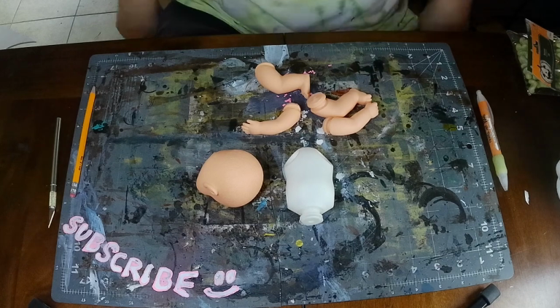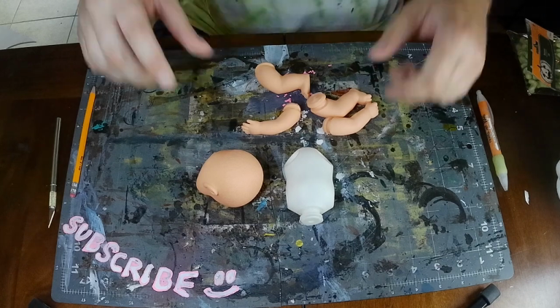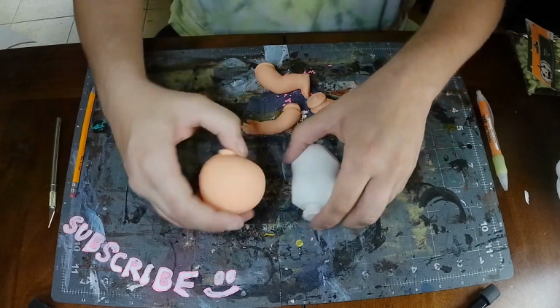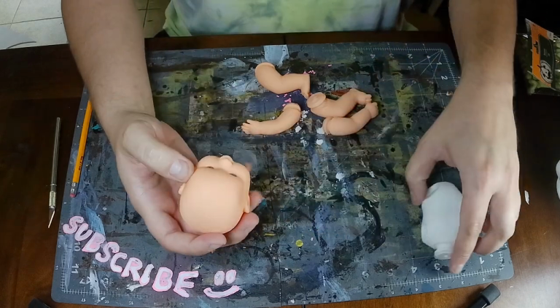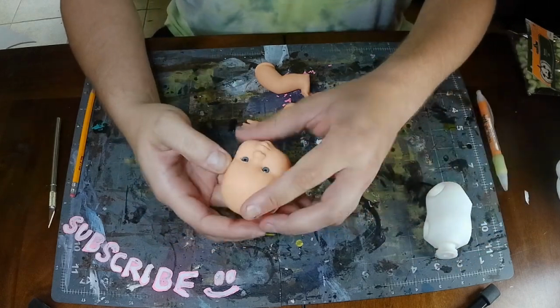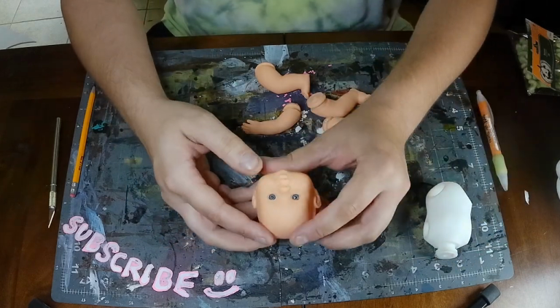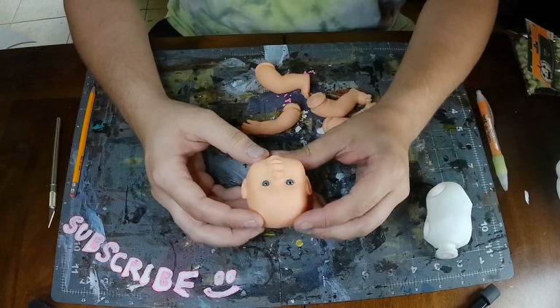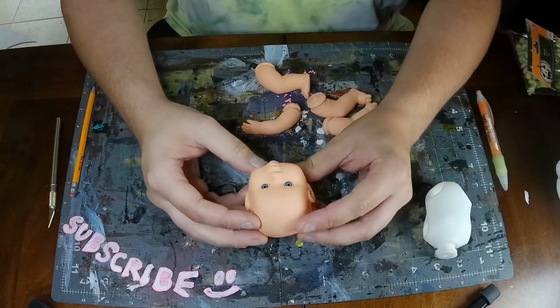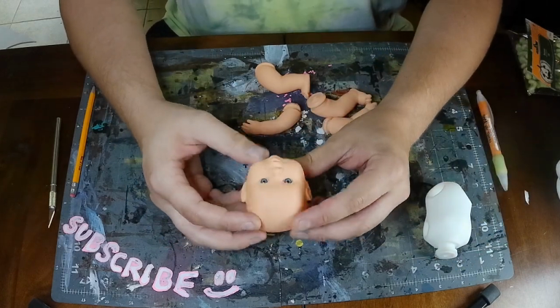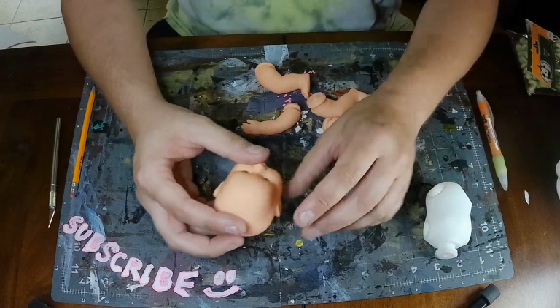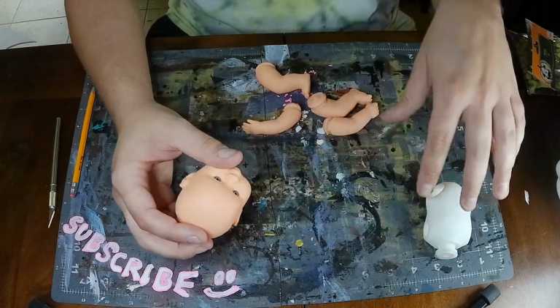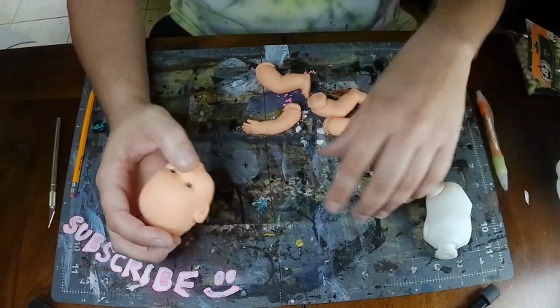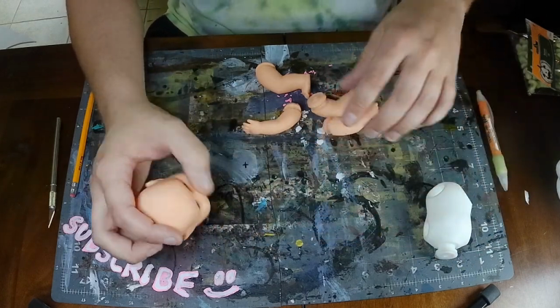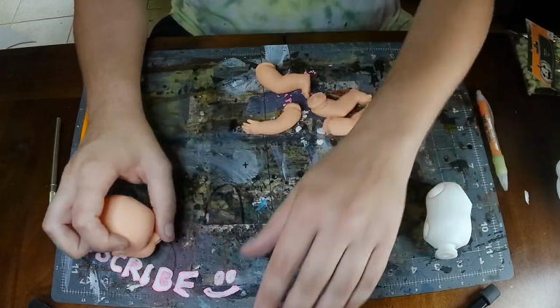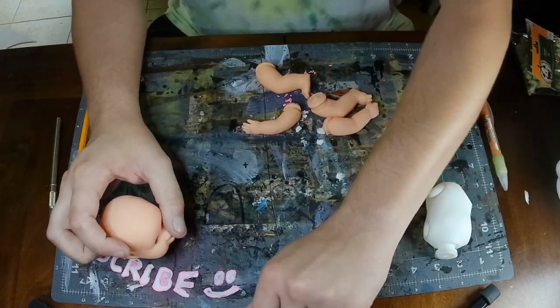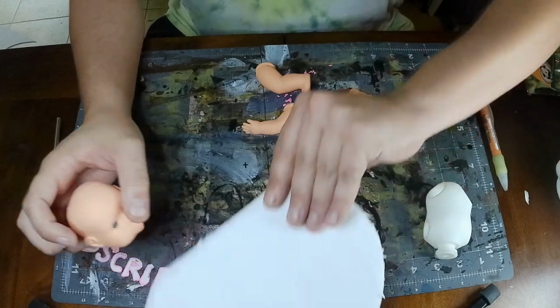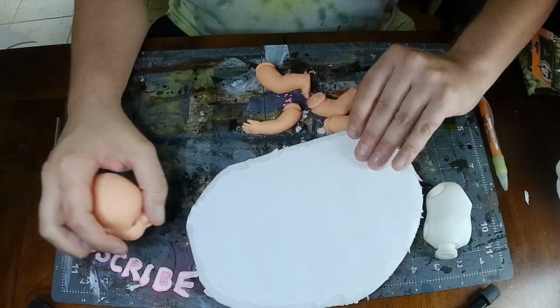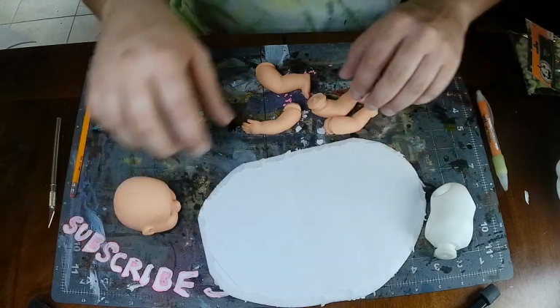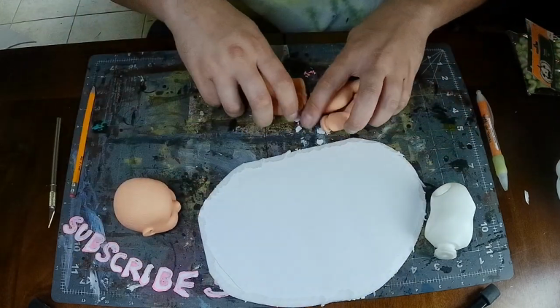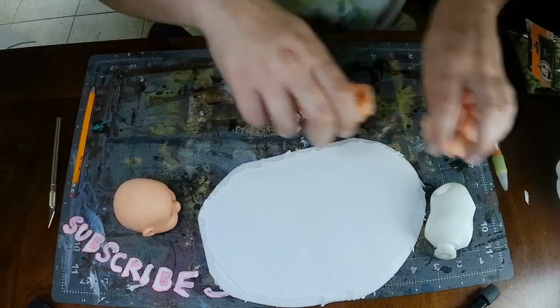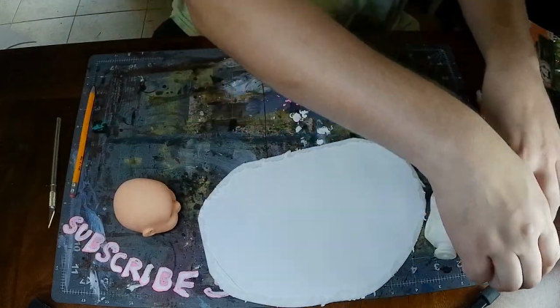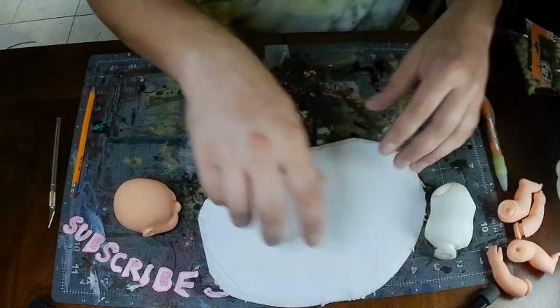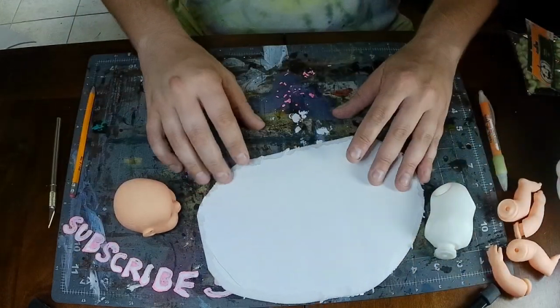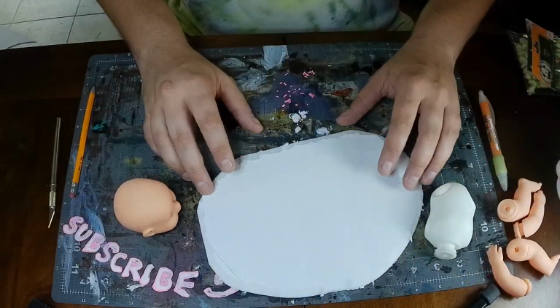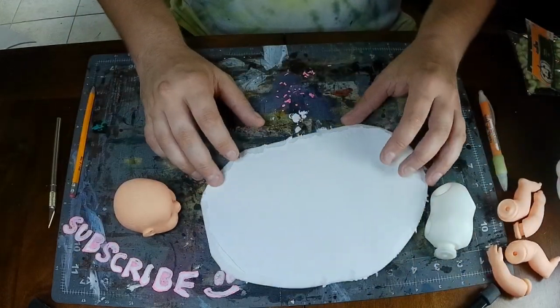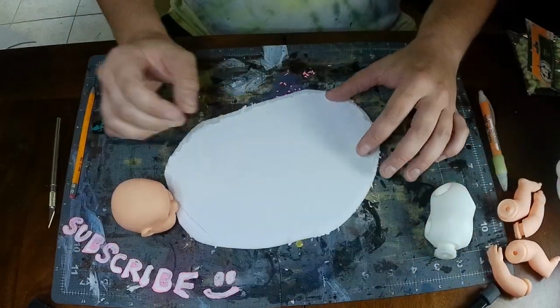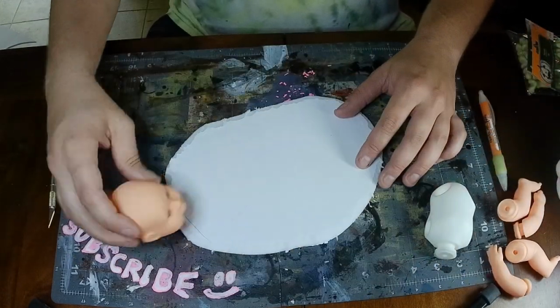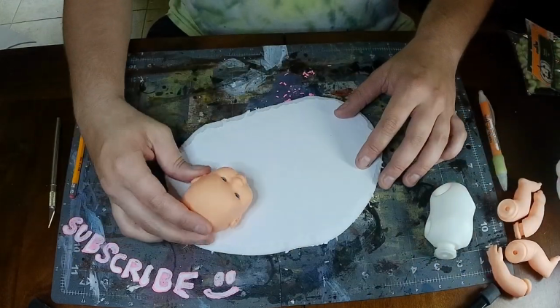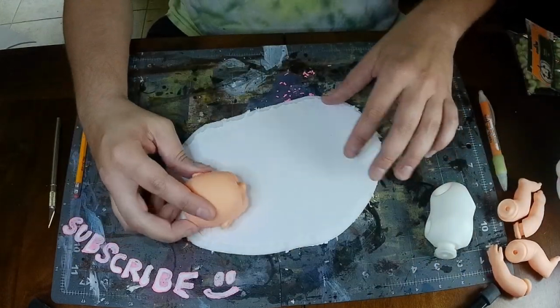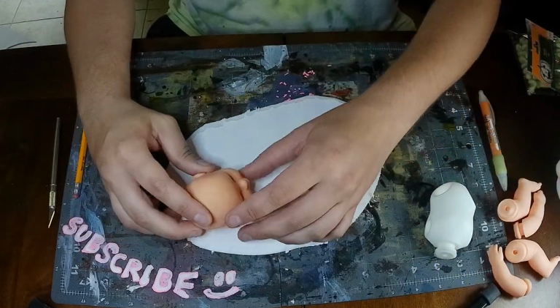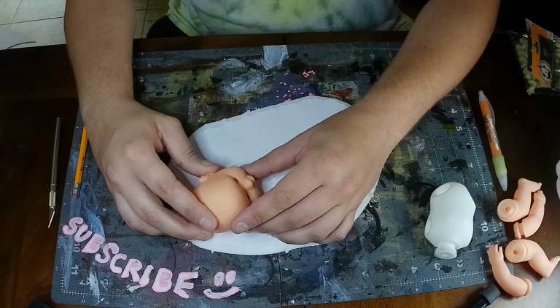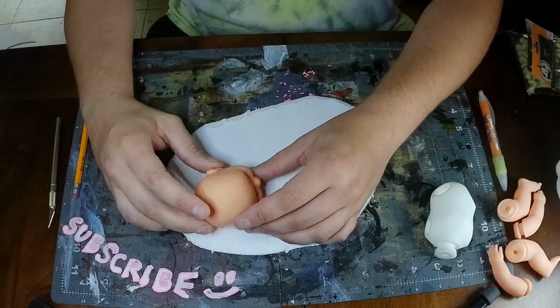Sorry little dude. I knew I was going to work with this weird baby doll thing, so I went ahead and took it apart.